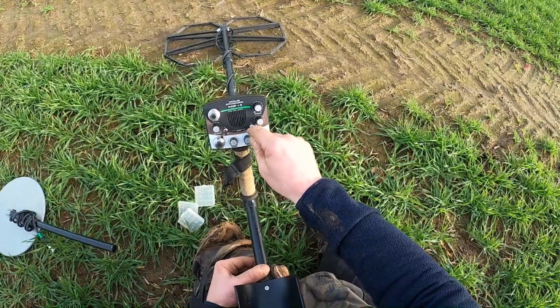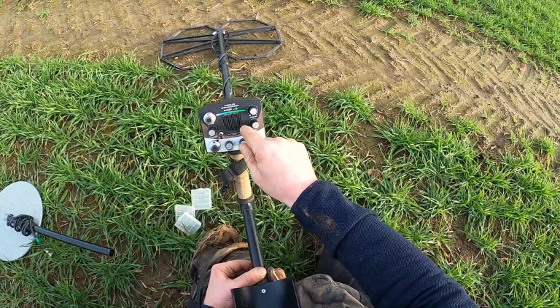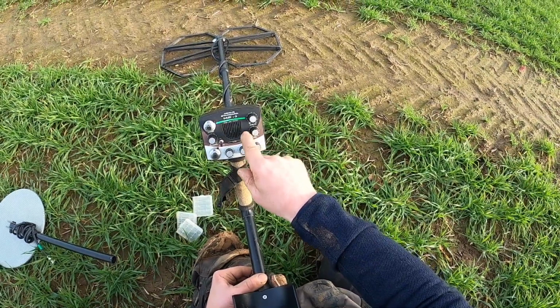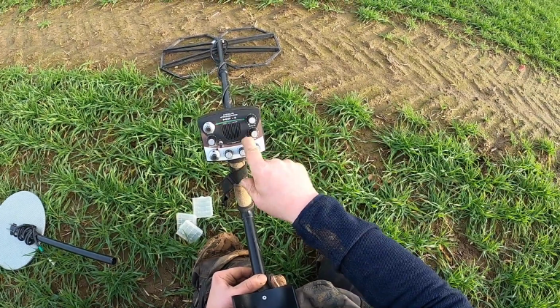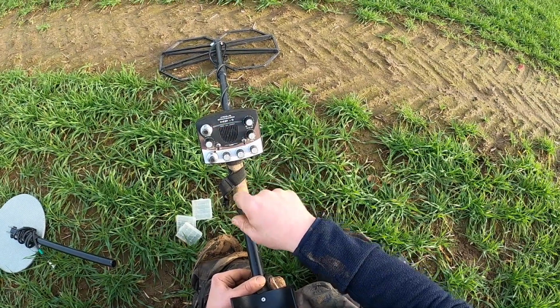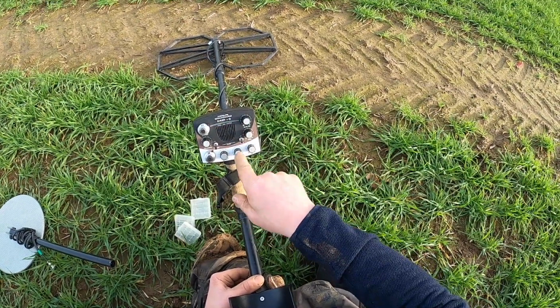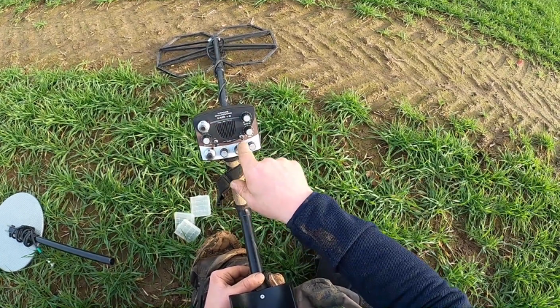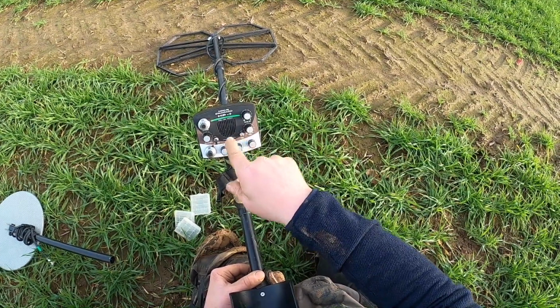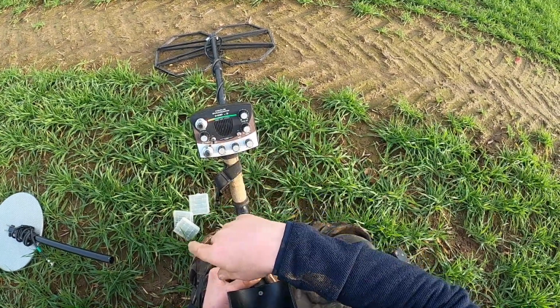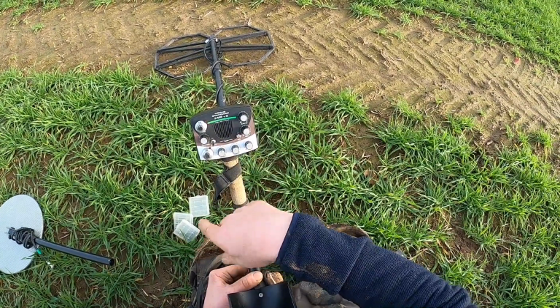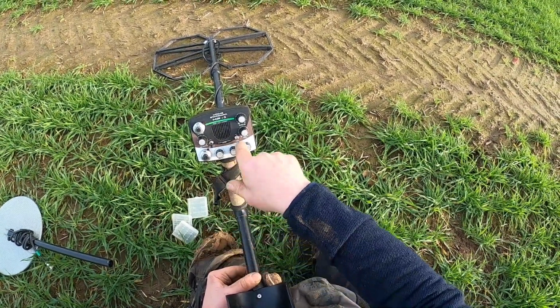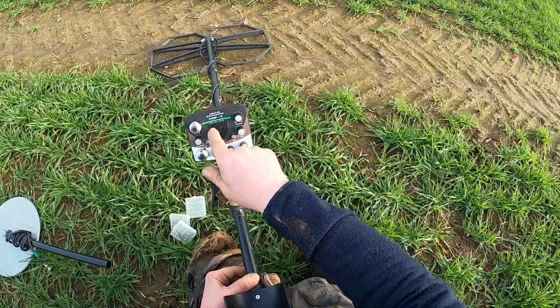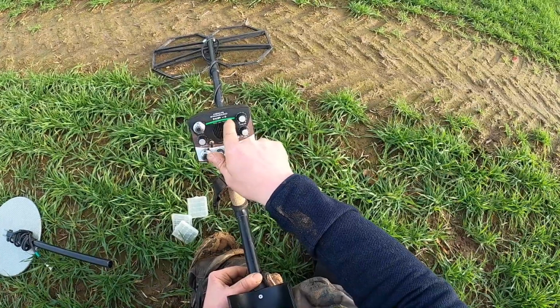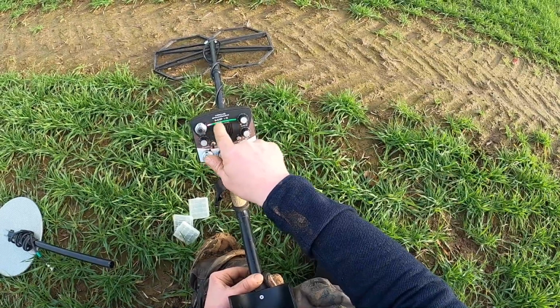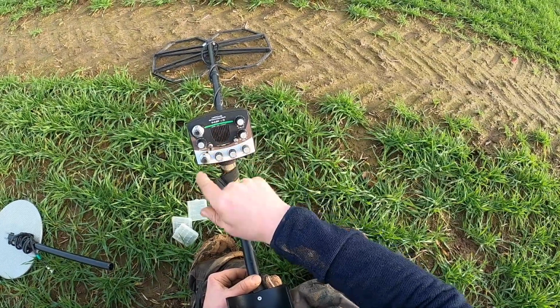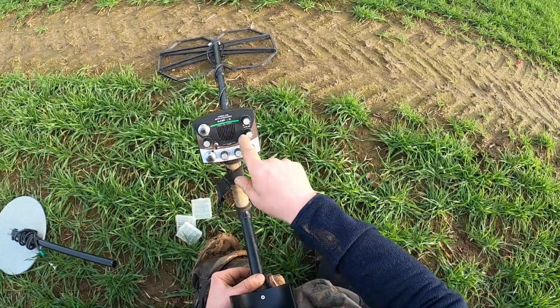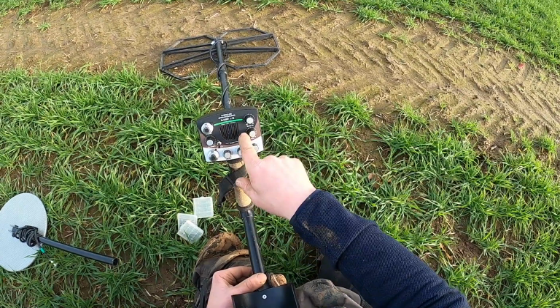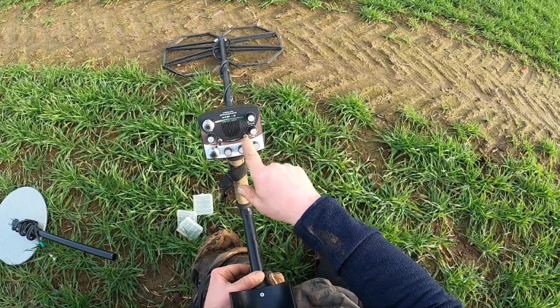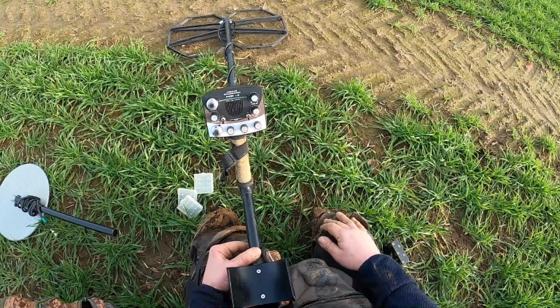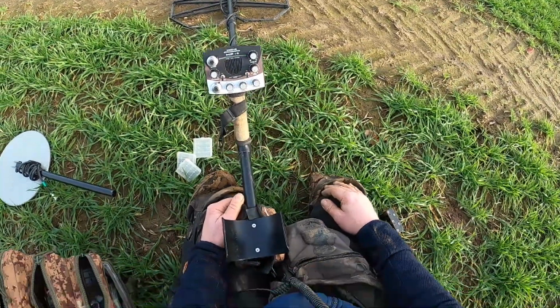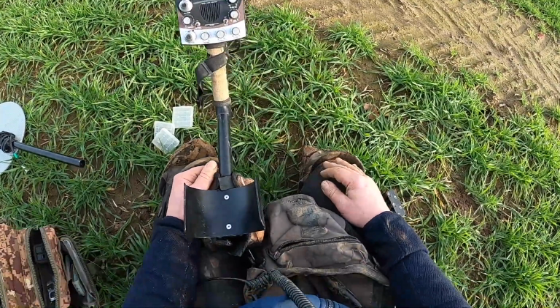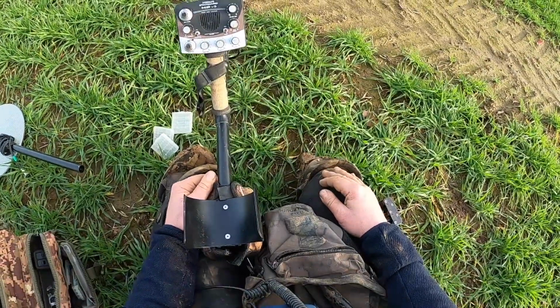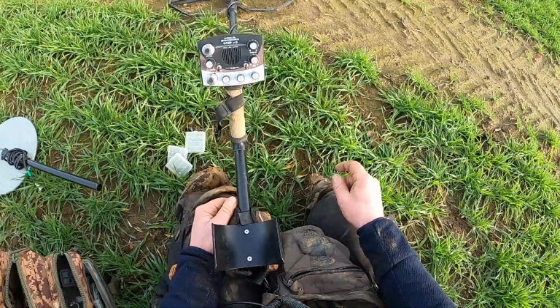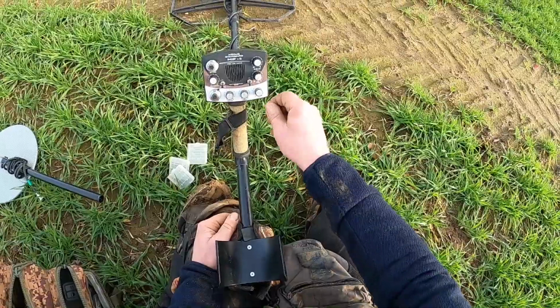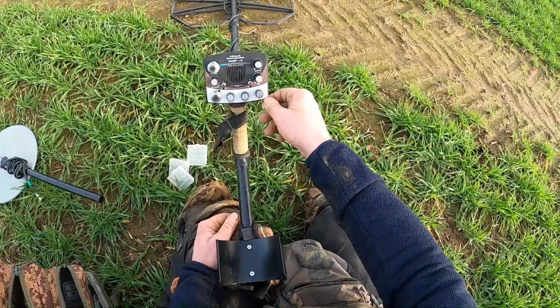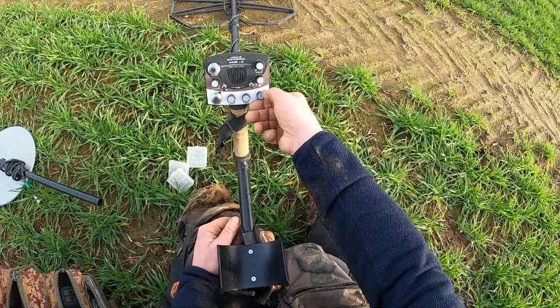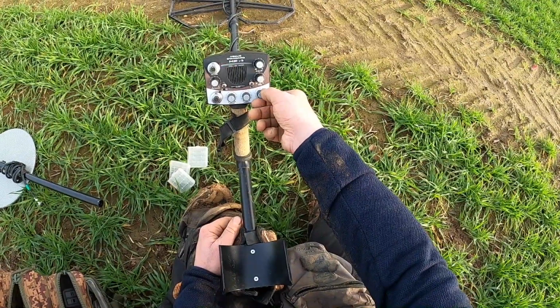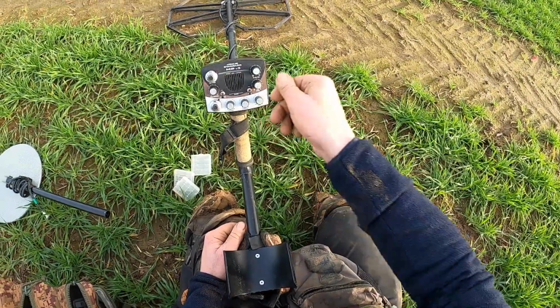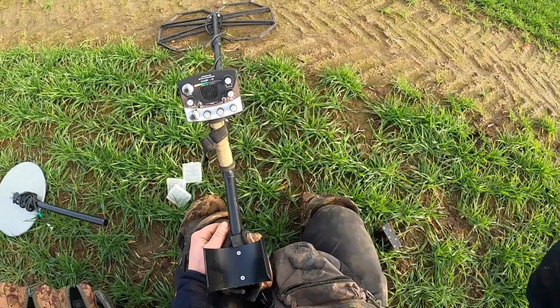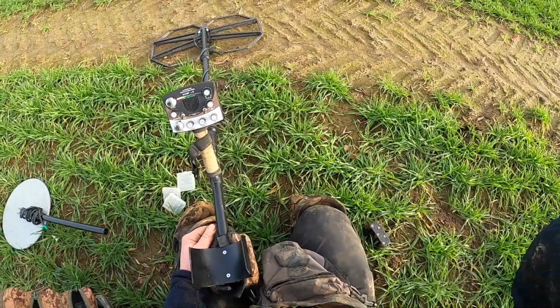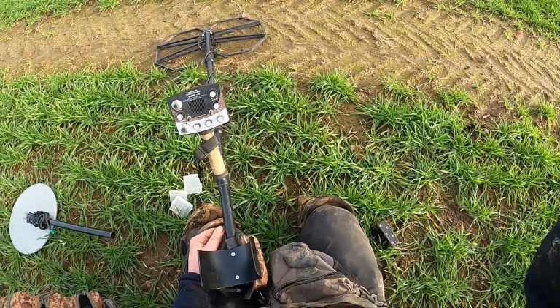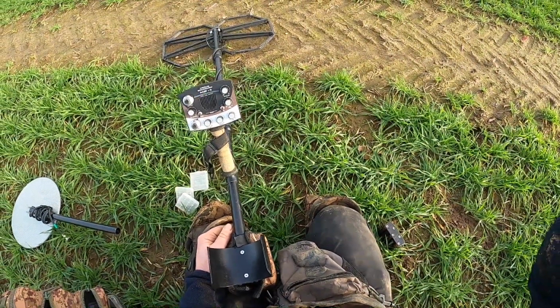I'm ready to go for another 12 hours. I put the battery test on — it tells me it's full. So you're good to go. It's as simple as that.